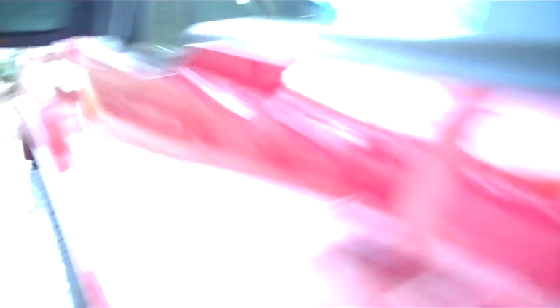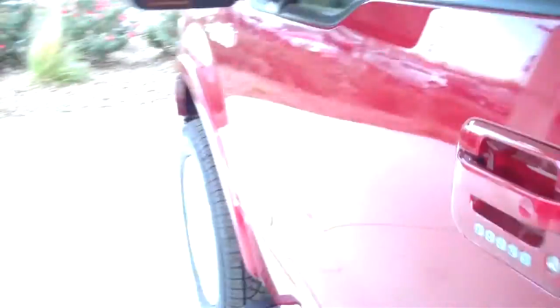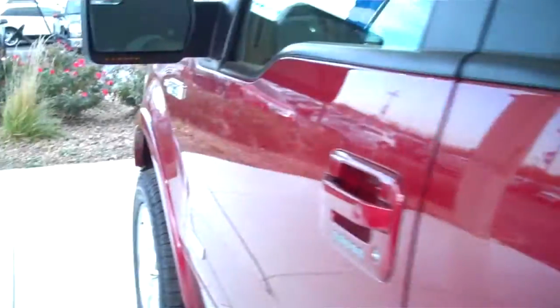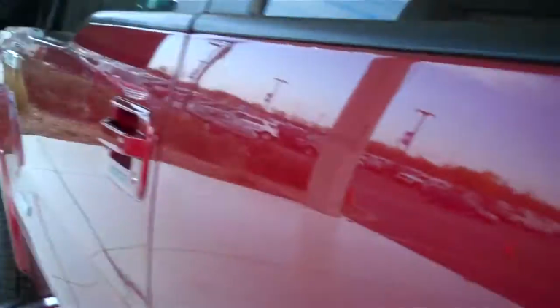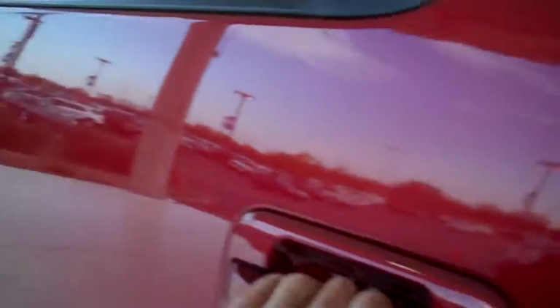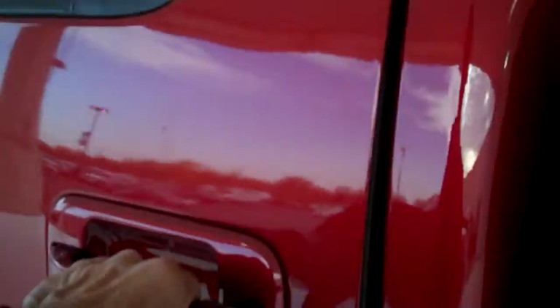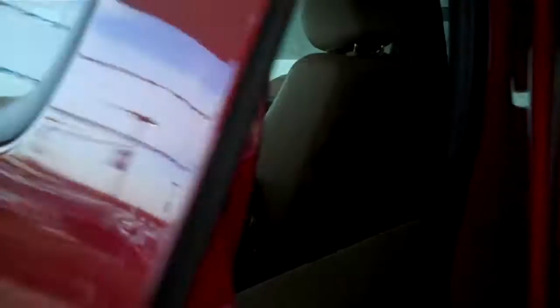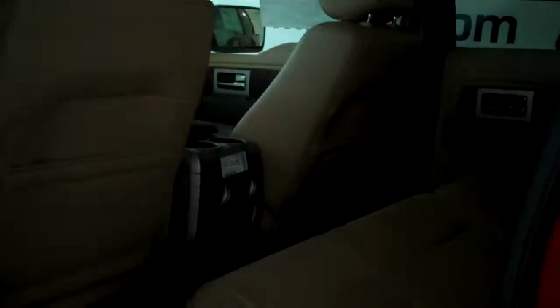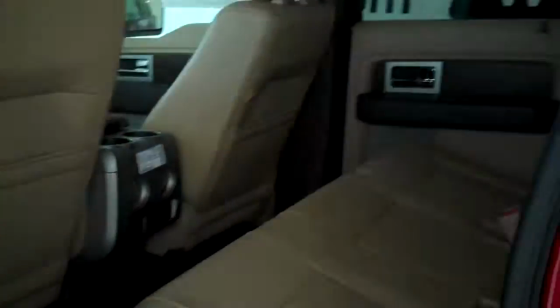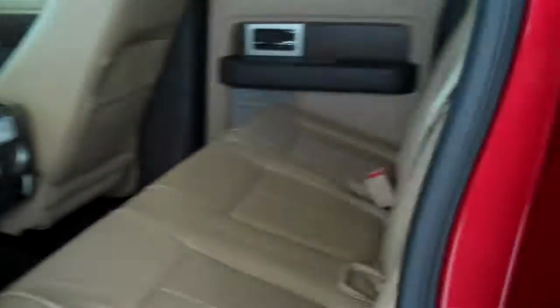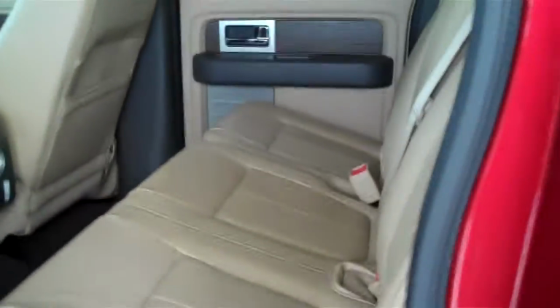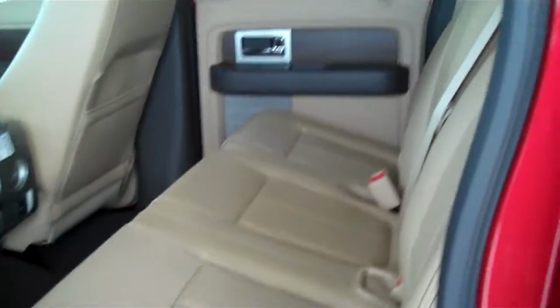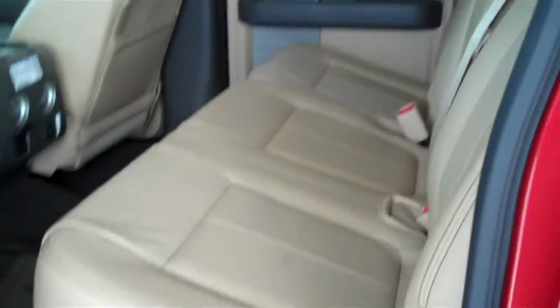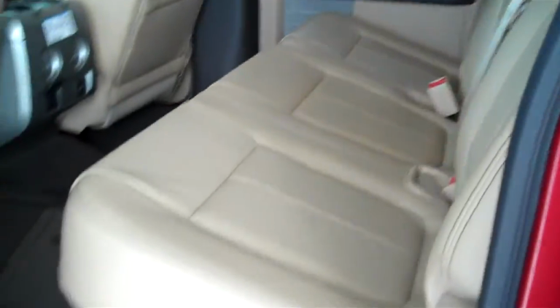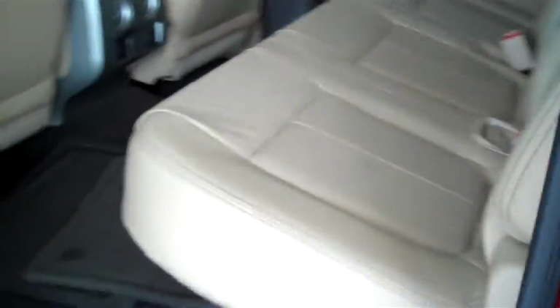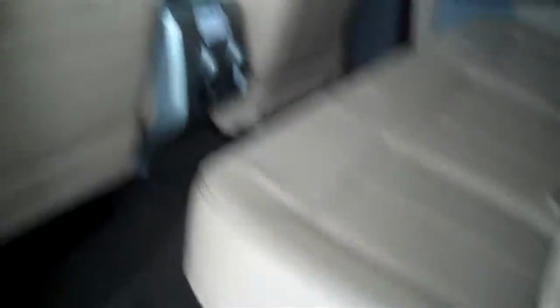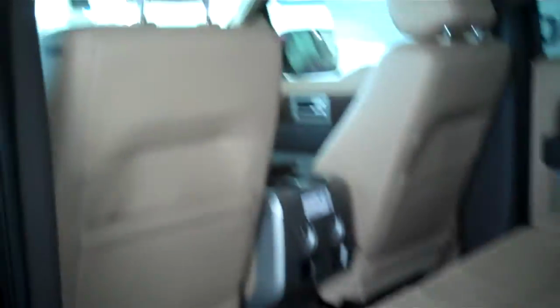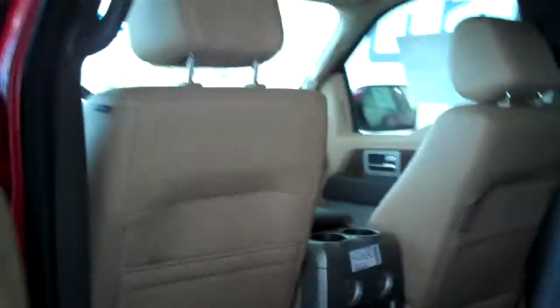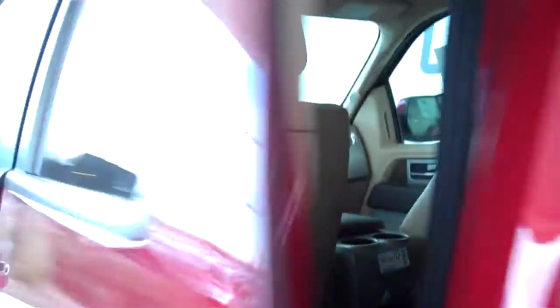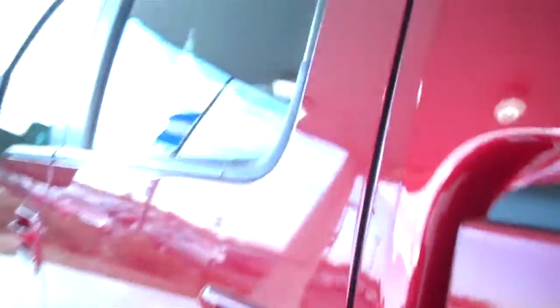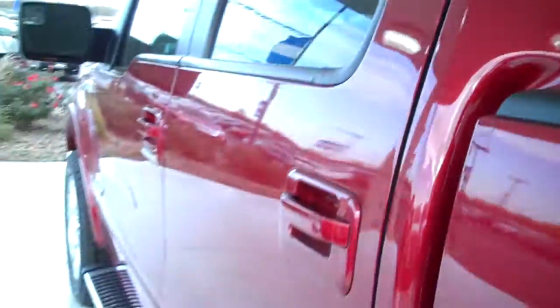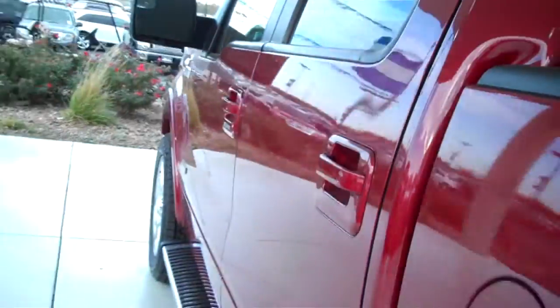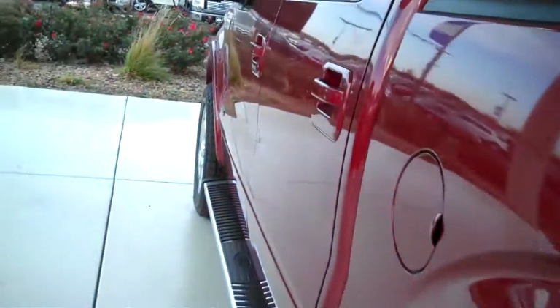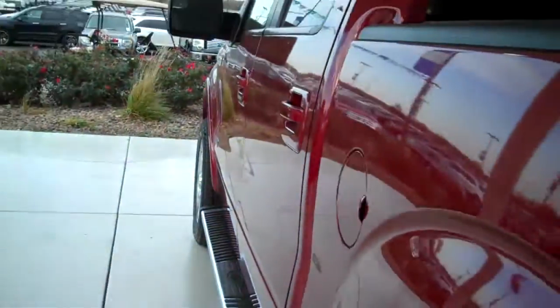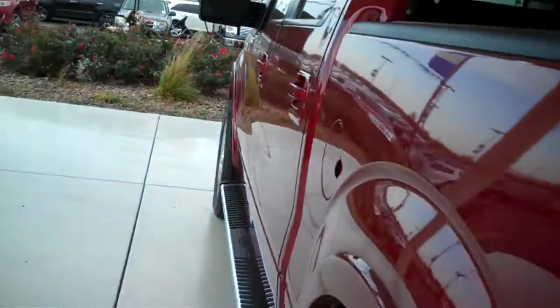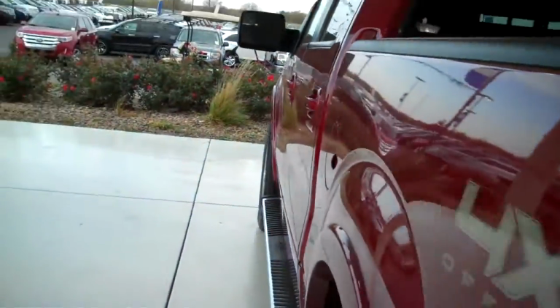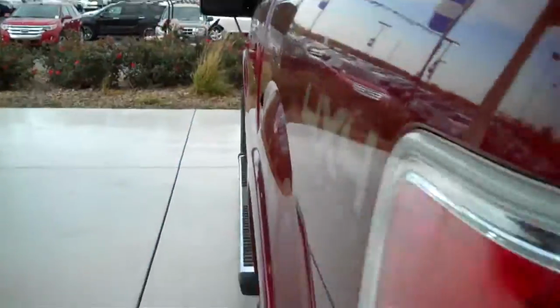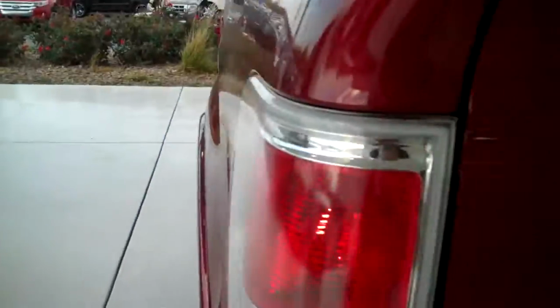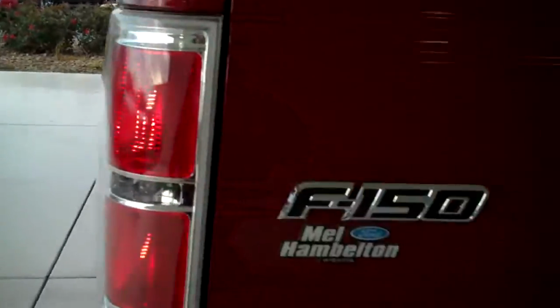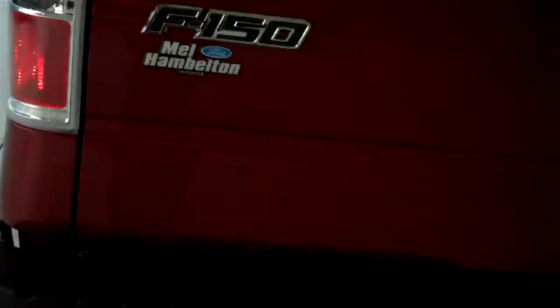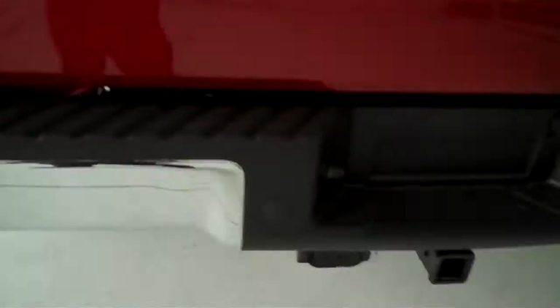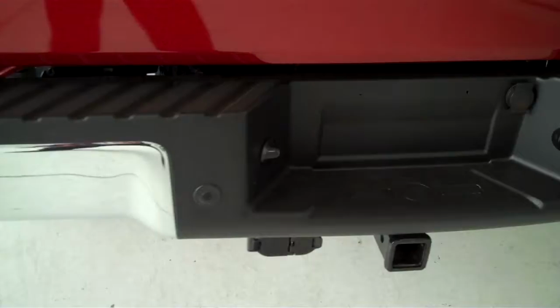This is a five-passenger vehicle with a full split bench seat in the back. The truck also comes with a trailer towing package.